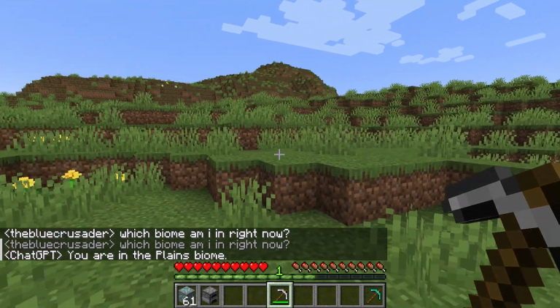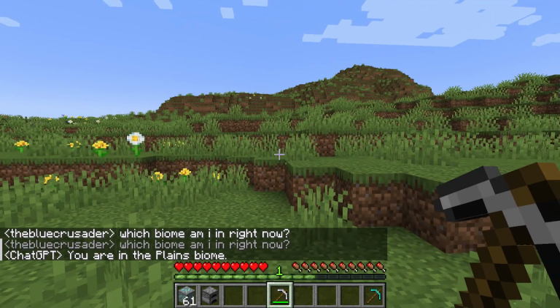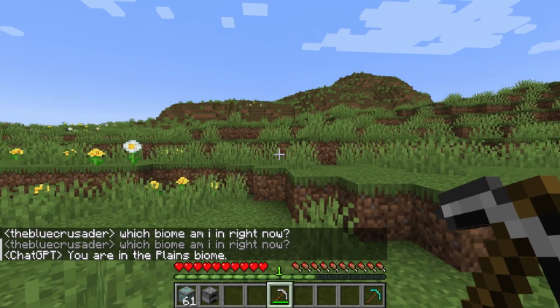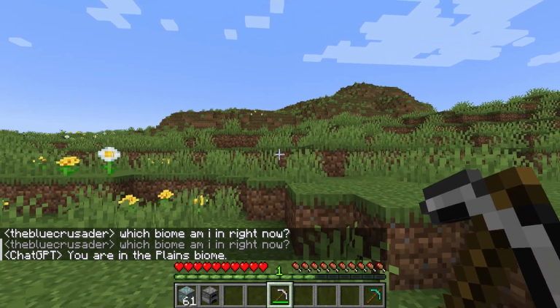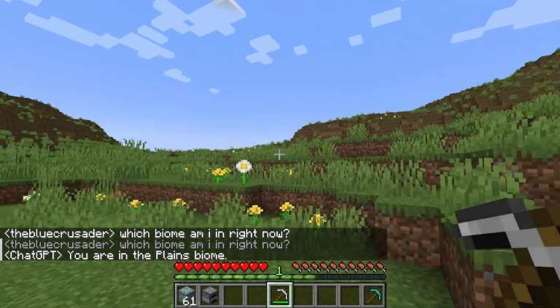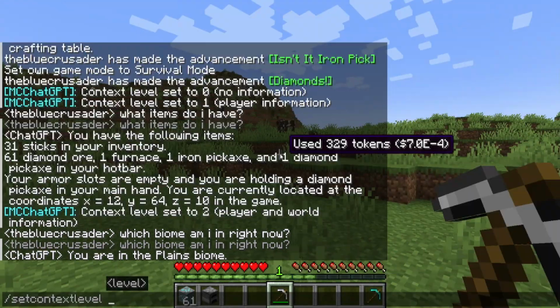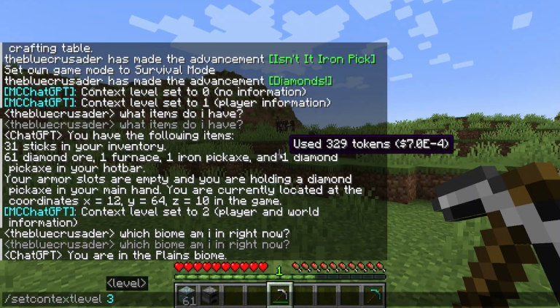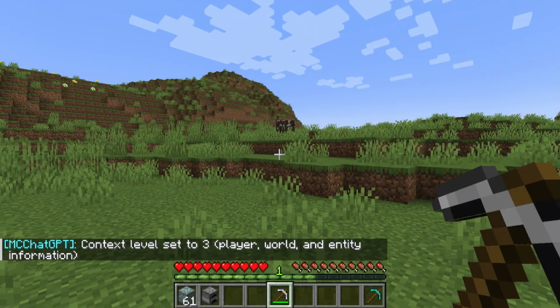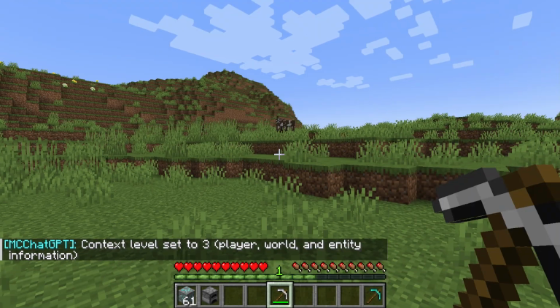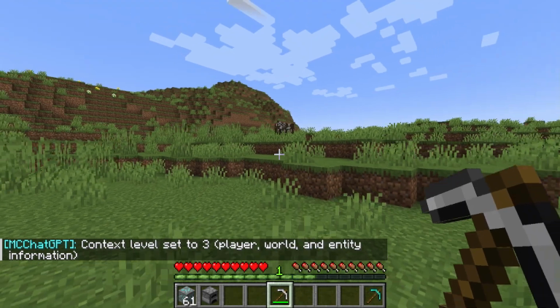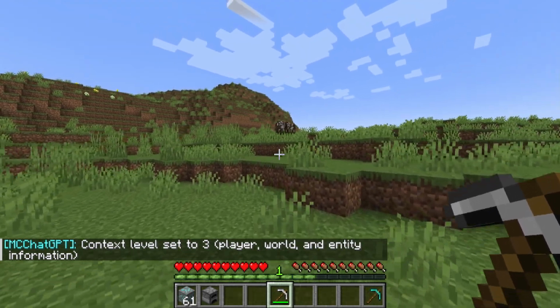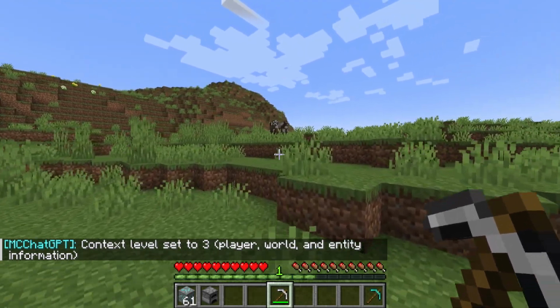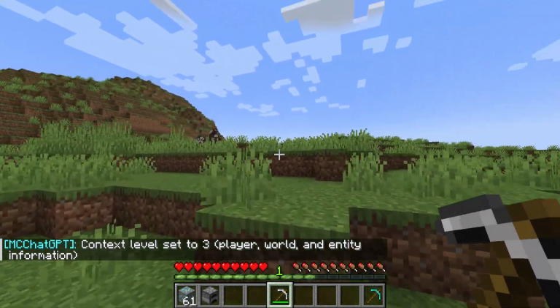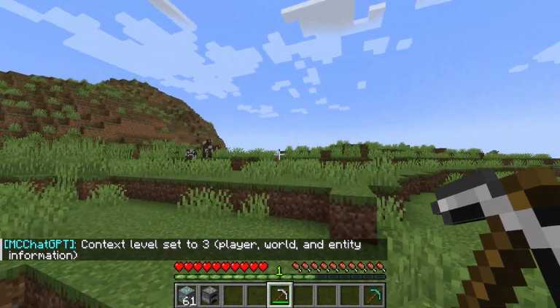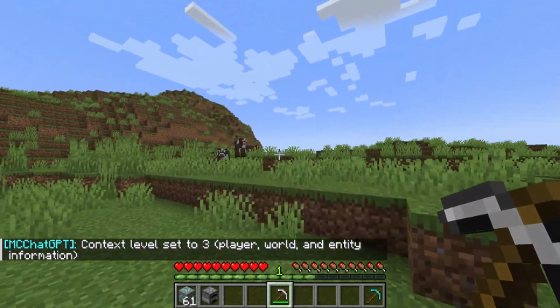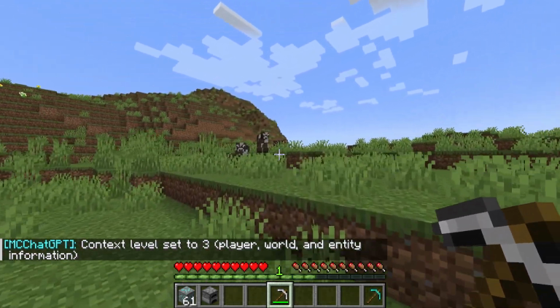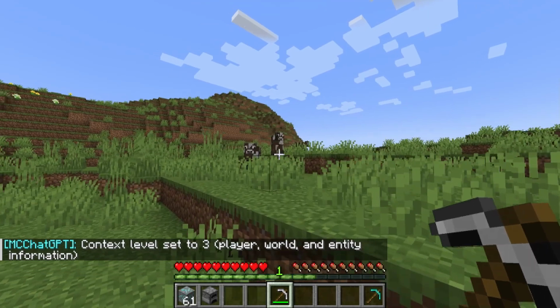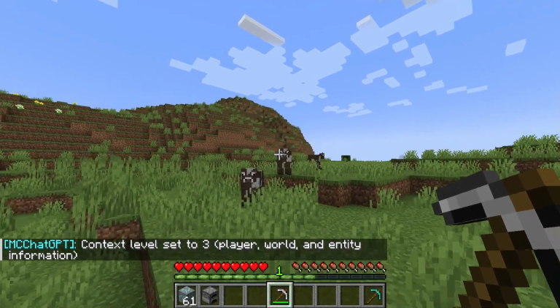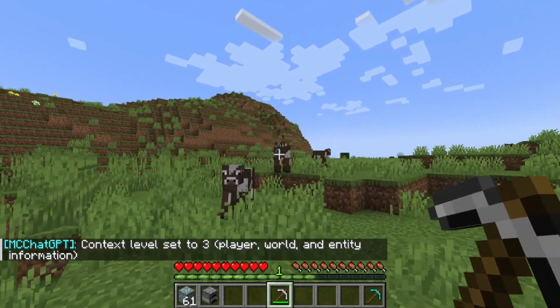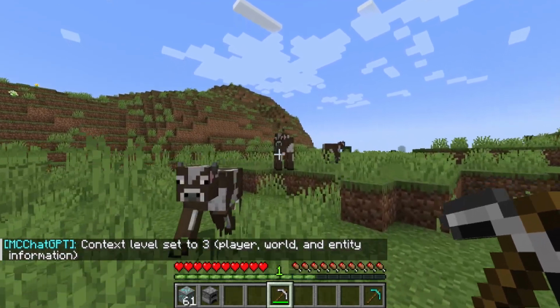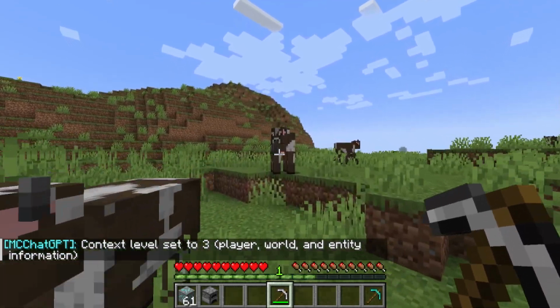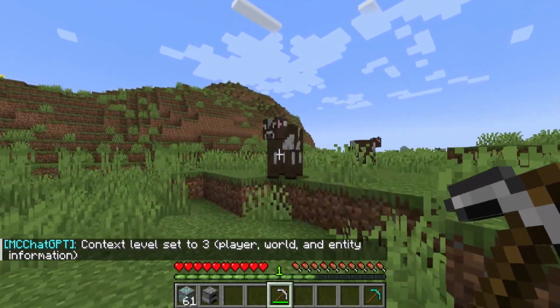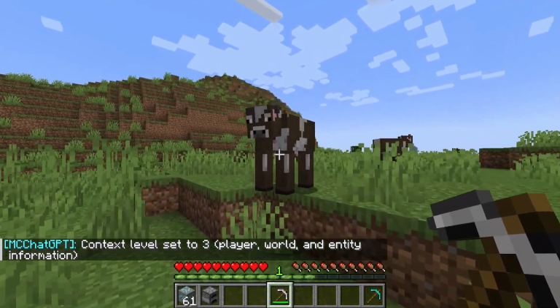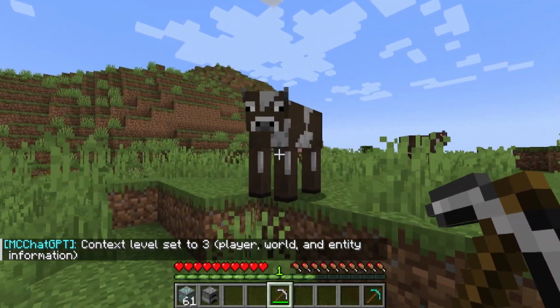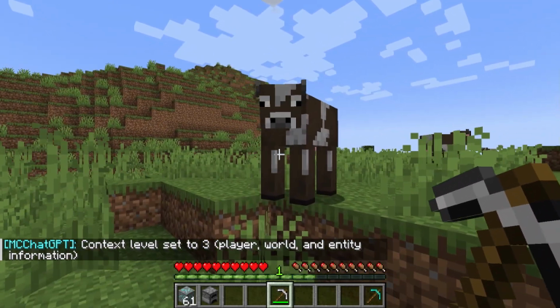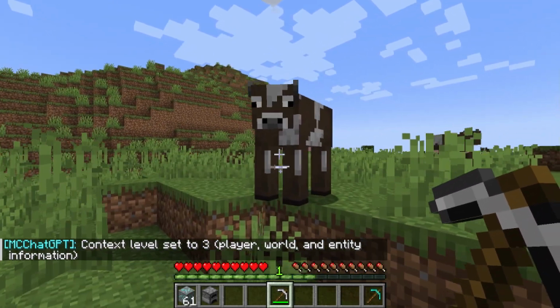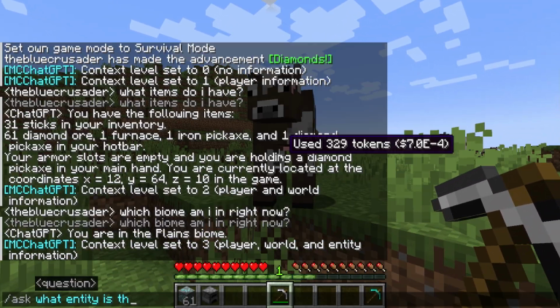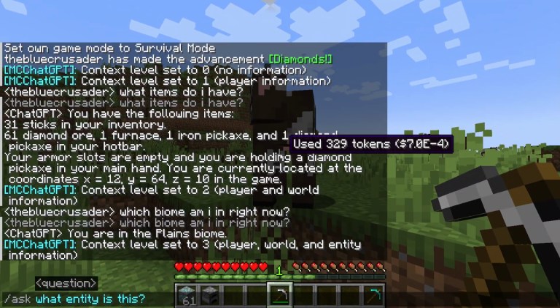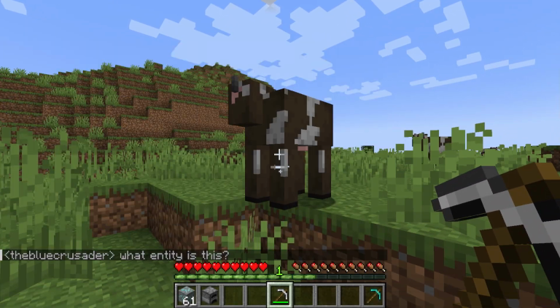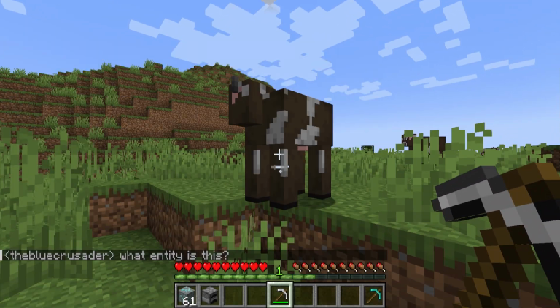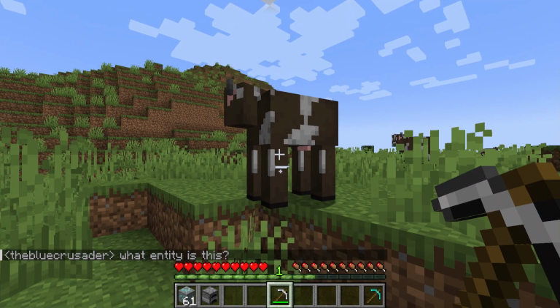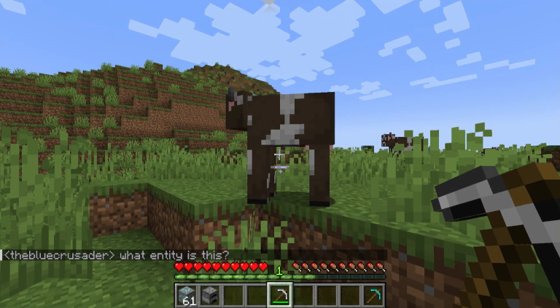What's even cooler though is the option to set the context level of the model. You can opt for basic information, or decide to feed more world and player details.